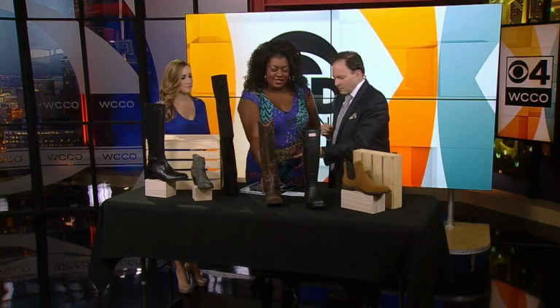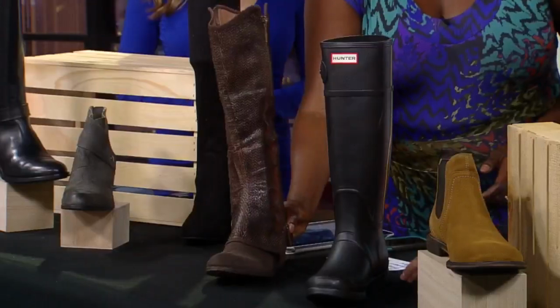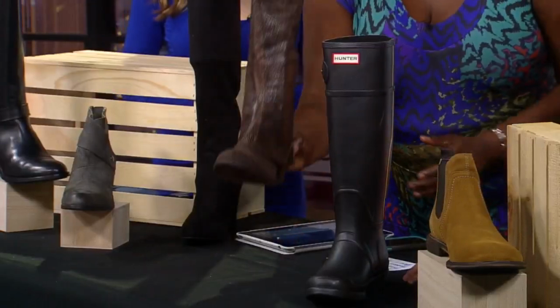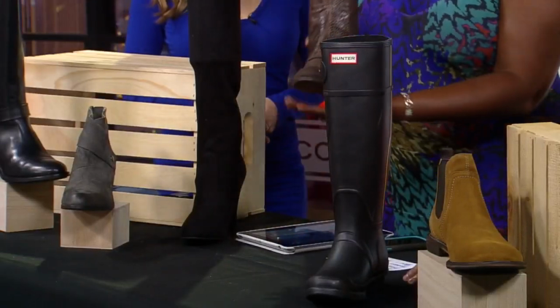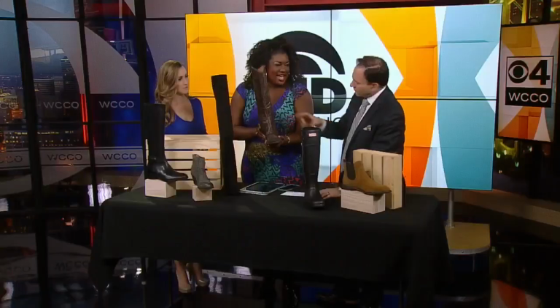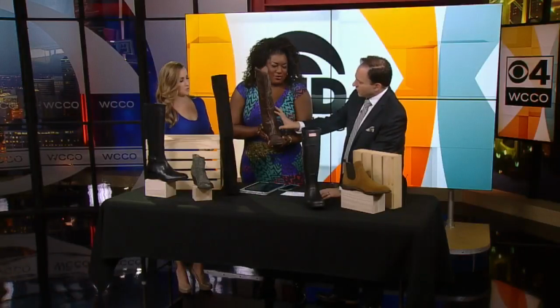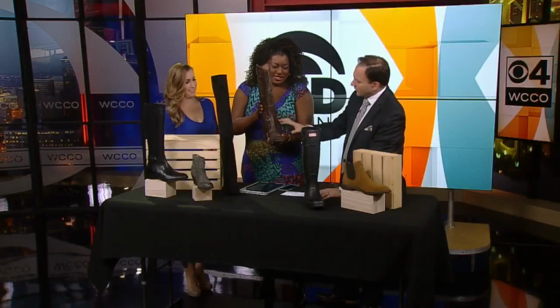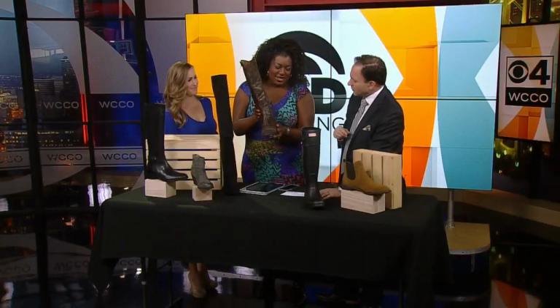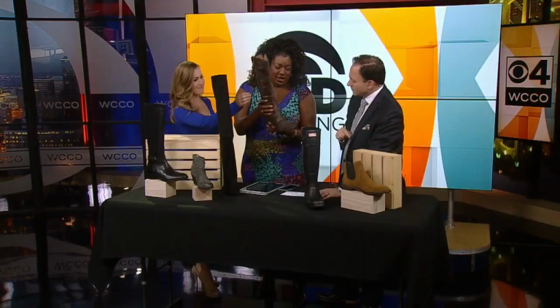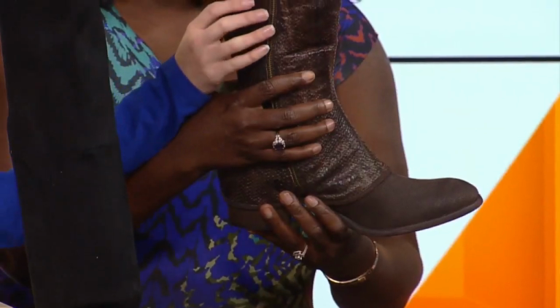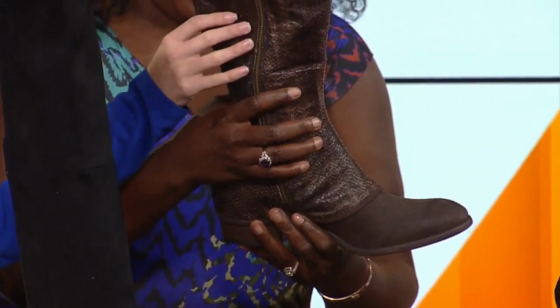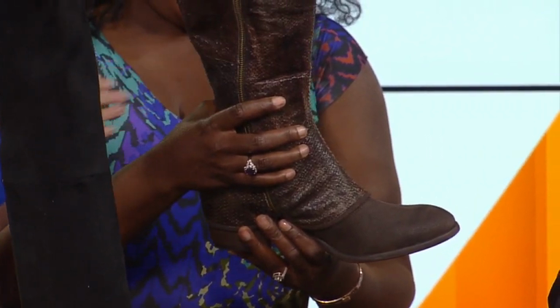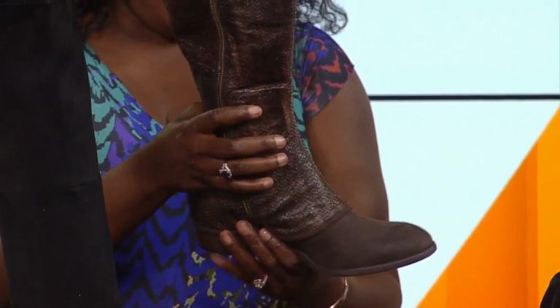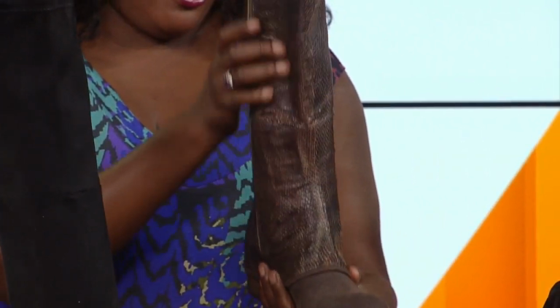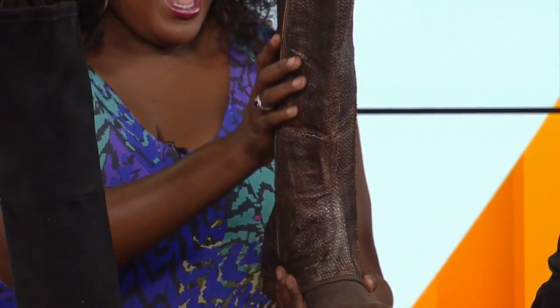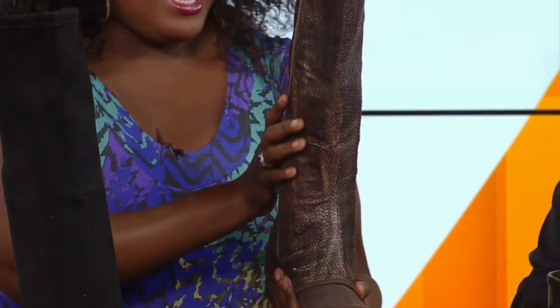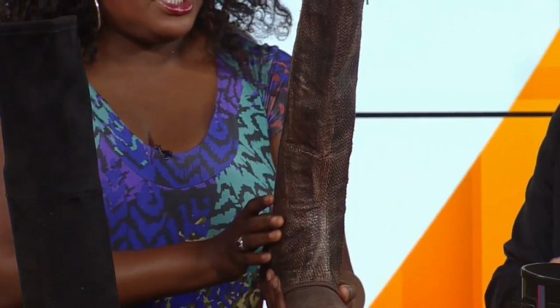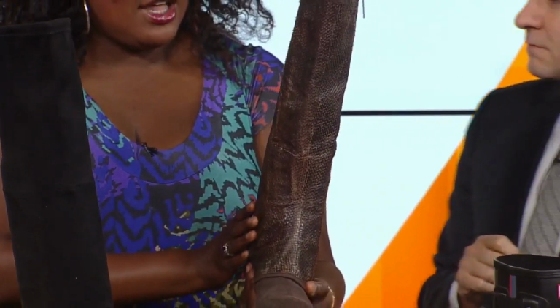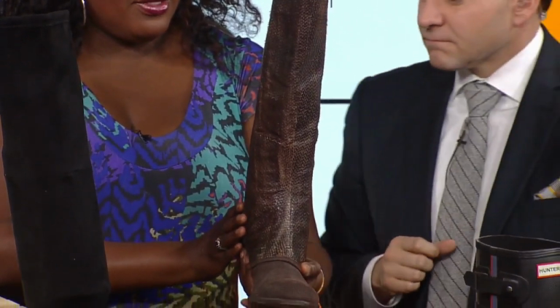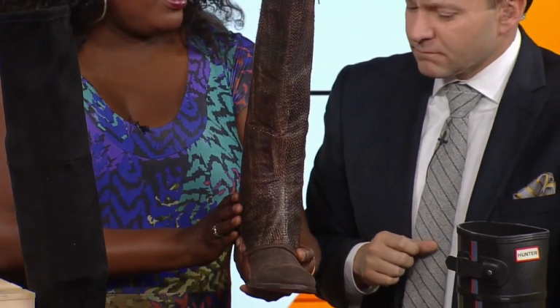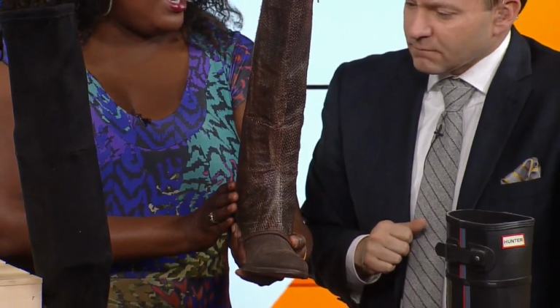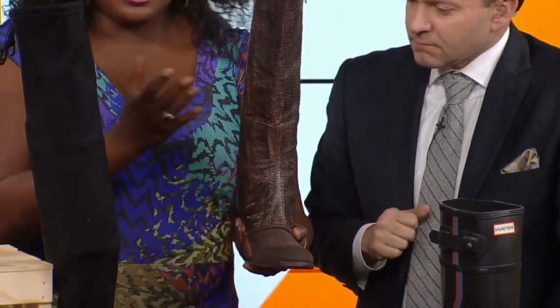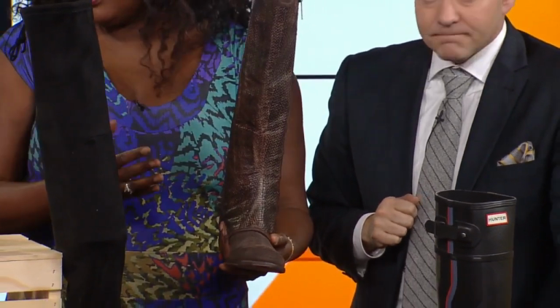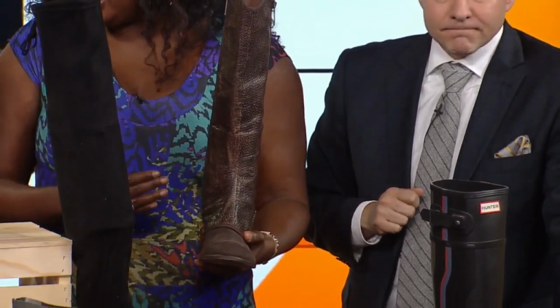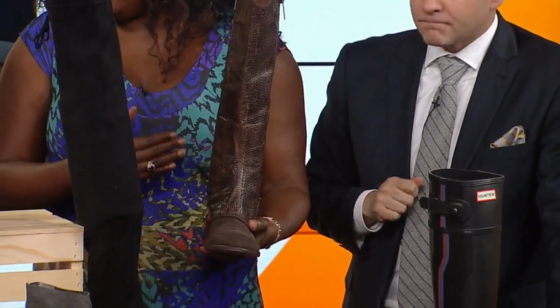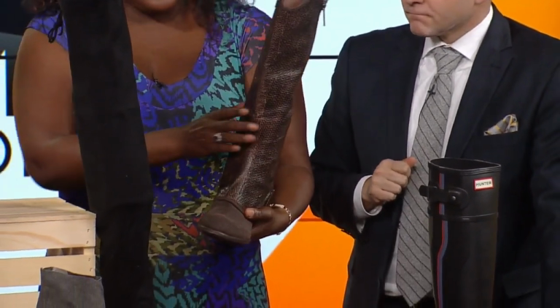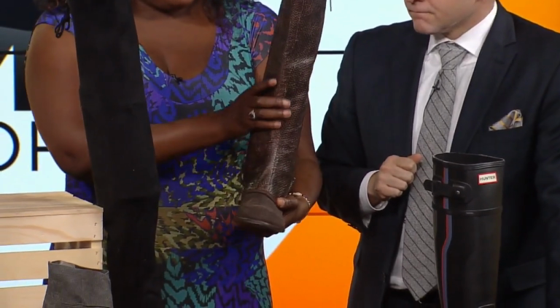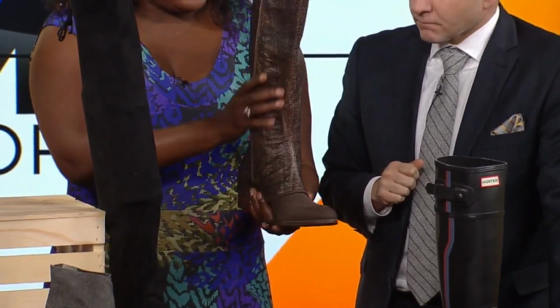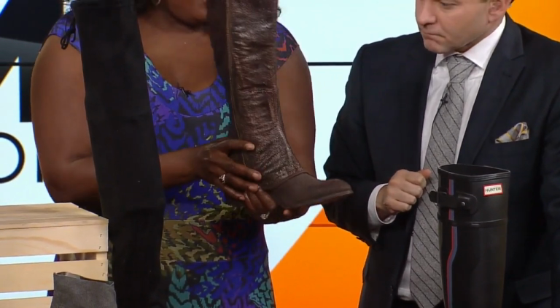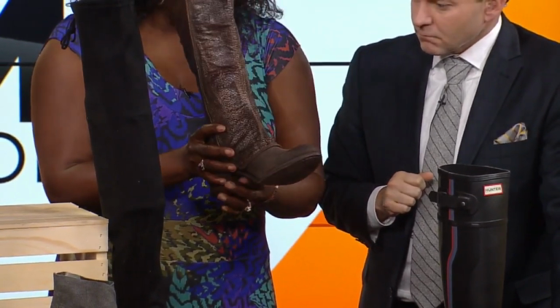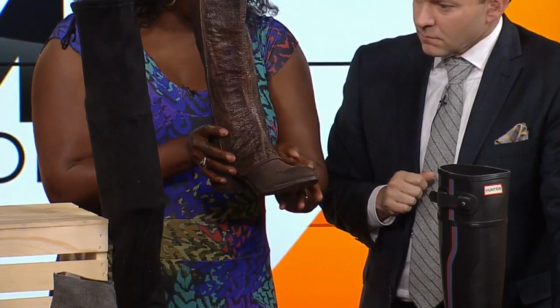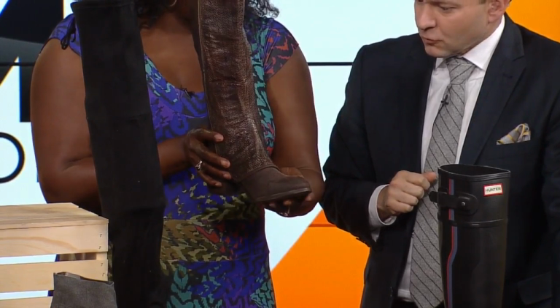This is another boot — kind of like a cowboy boot, it's a snake print. This is Donald Piner. I like this because another thing women are recommended to have is some sort of texture boot. So you could do a snake print, you could do a little bling or sequins.